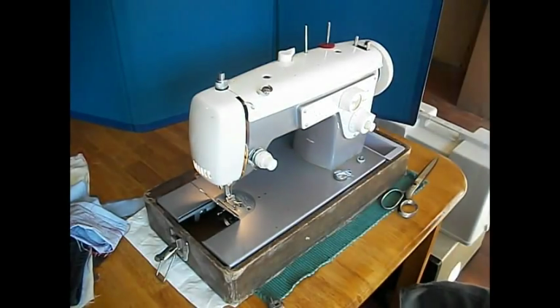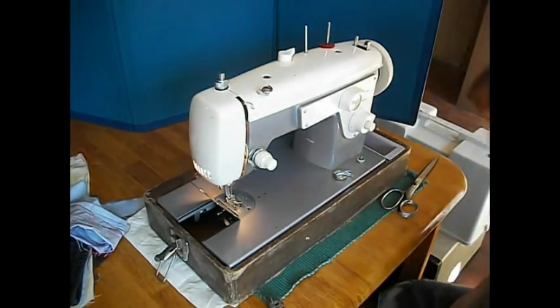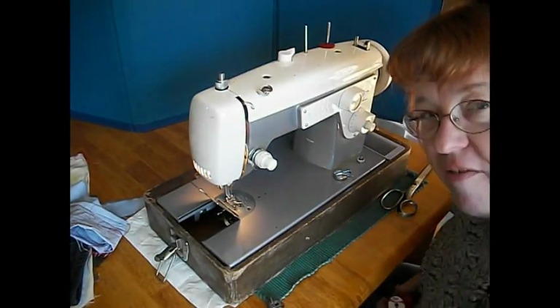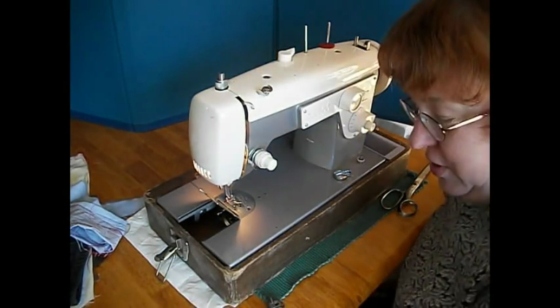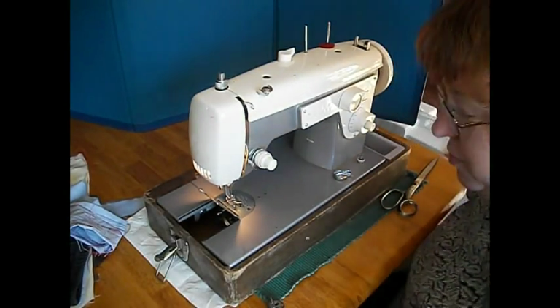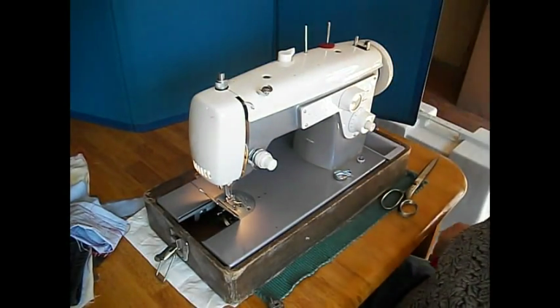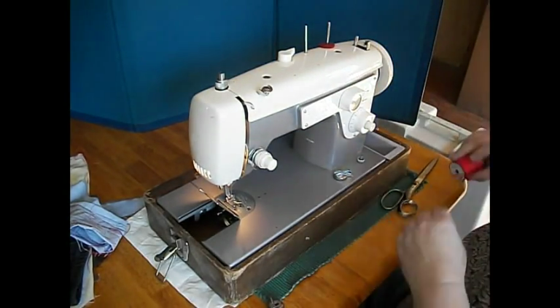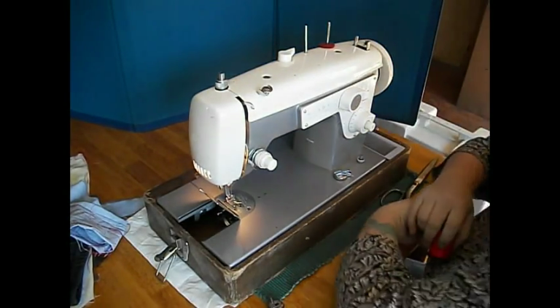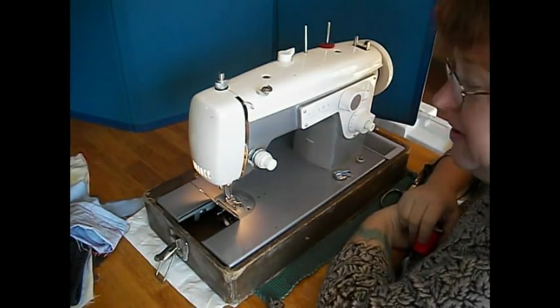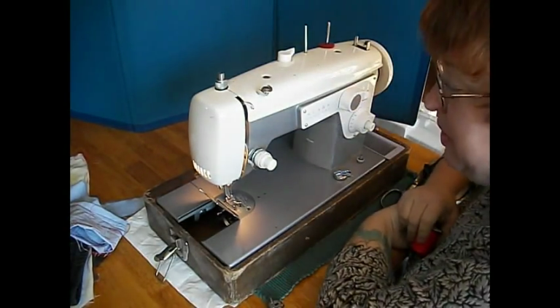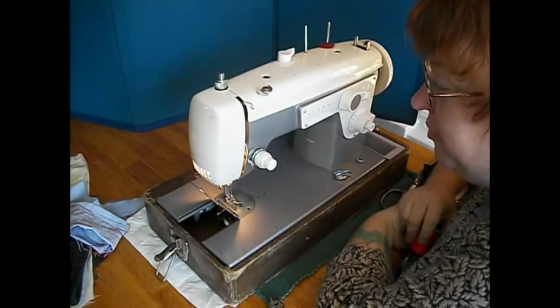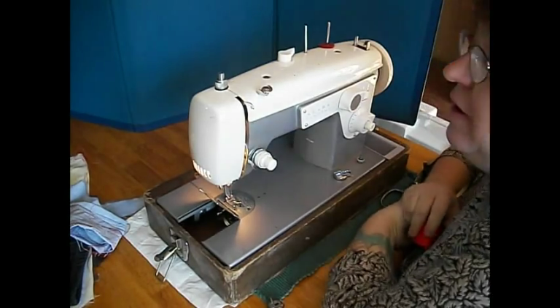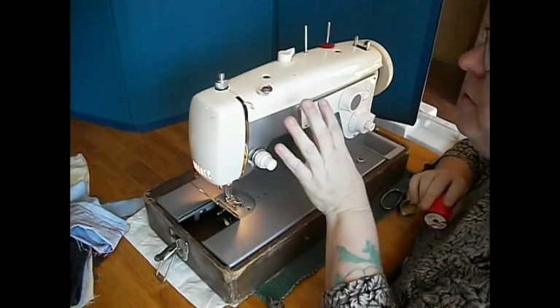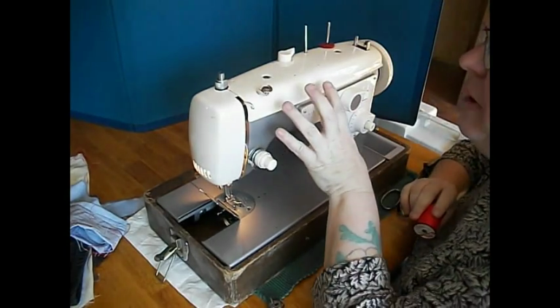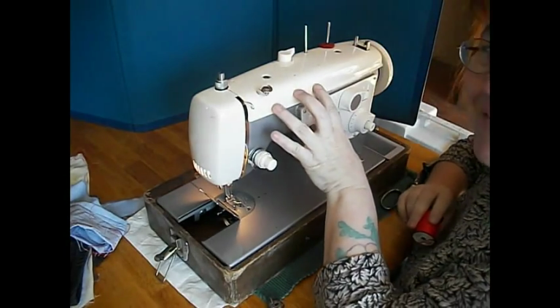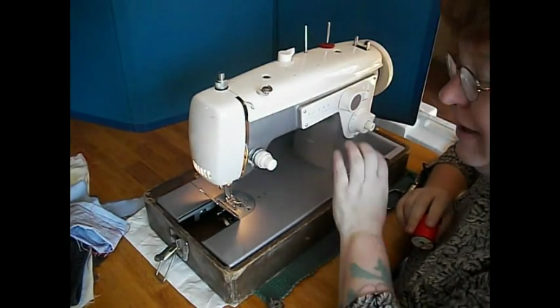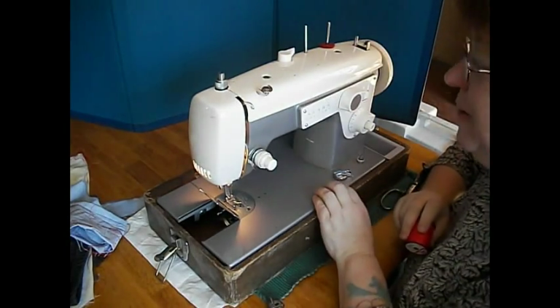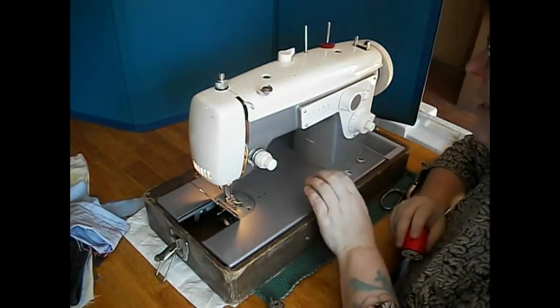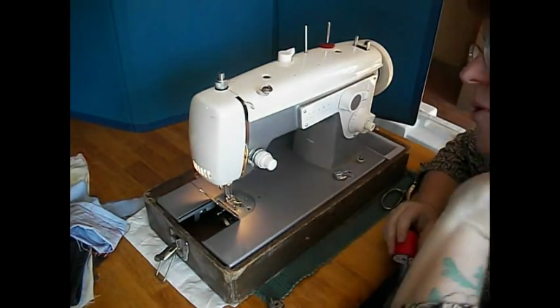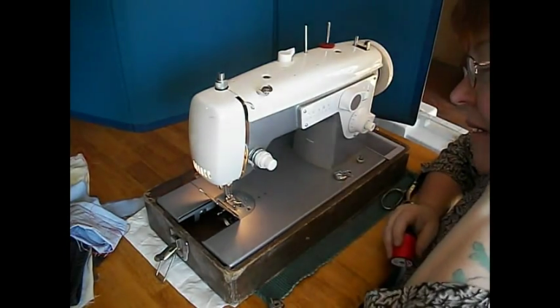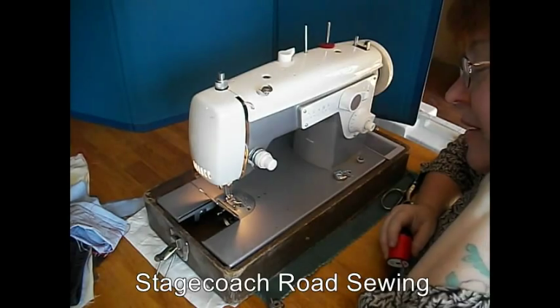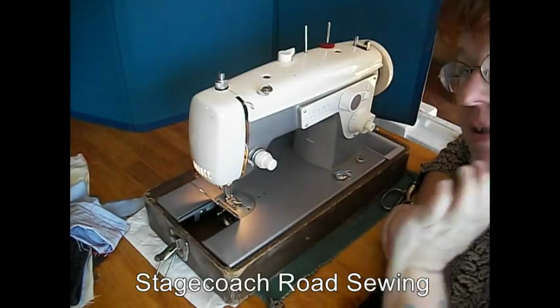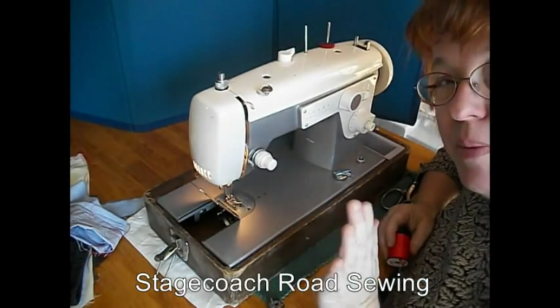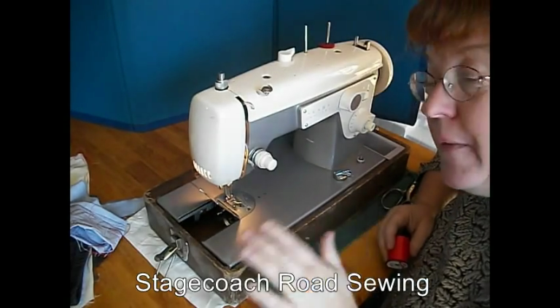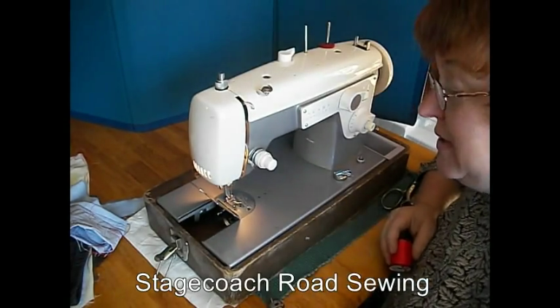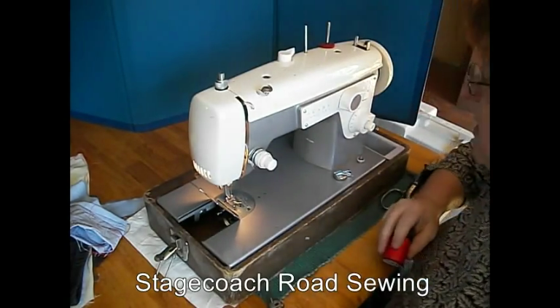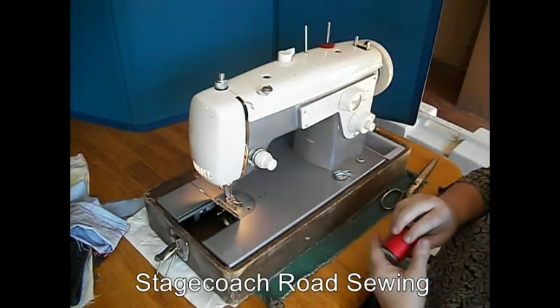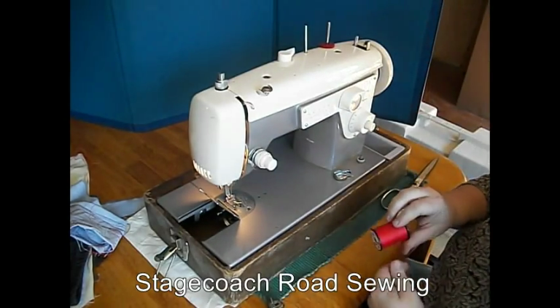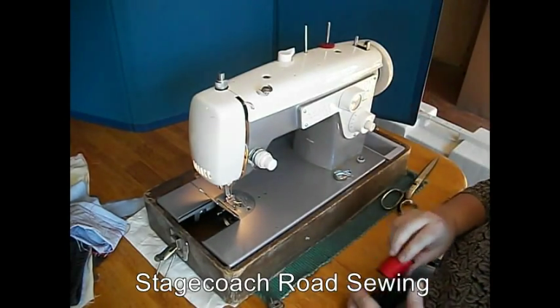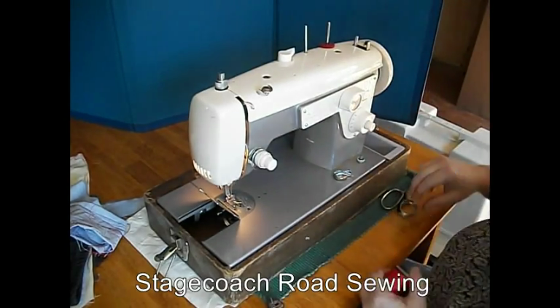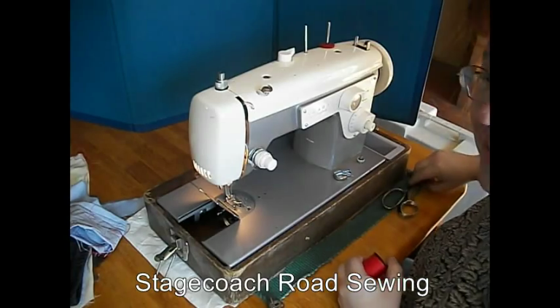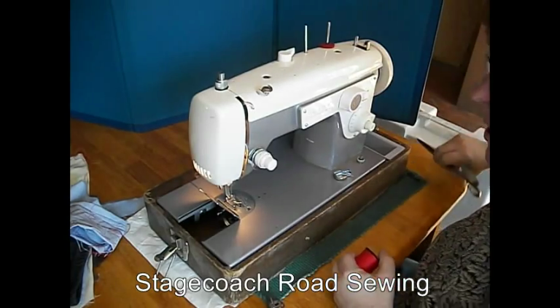Hi, this is T.R. for Stagecoach Road Sewing. Today I've got this beautiful two-tone lavender and cream Kenmore. I'm going to guess this is from about the early sixties. Really nice machine — wait until you hear it run.